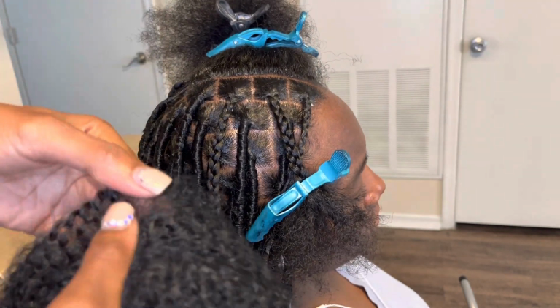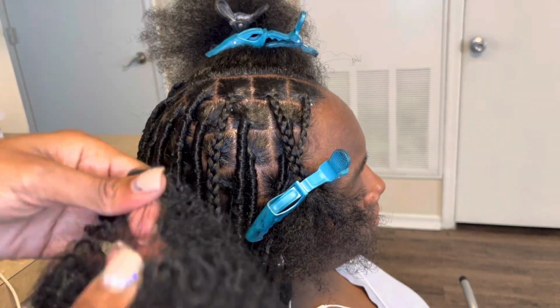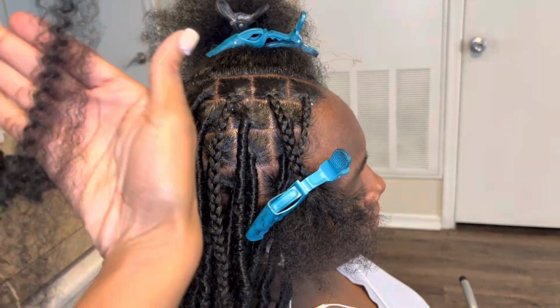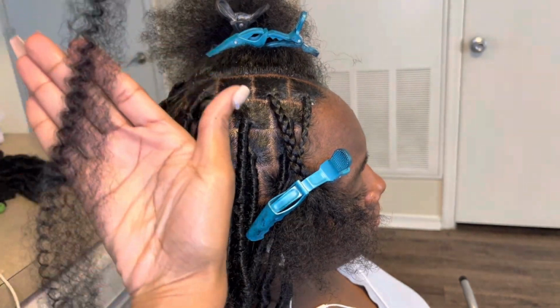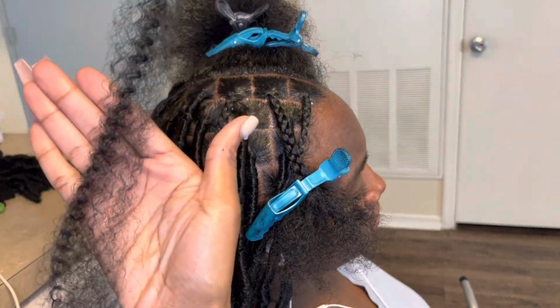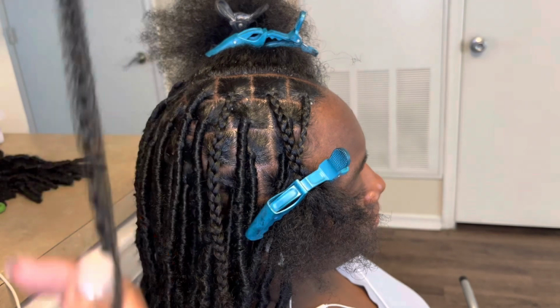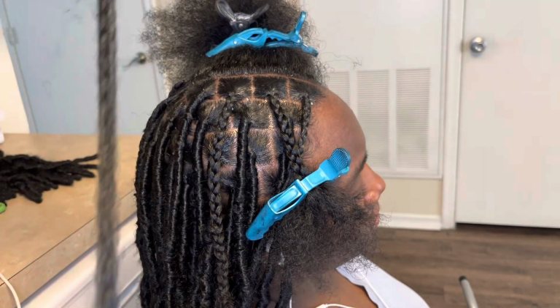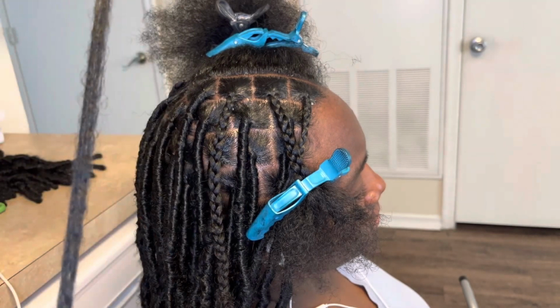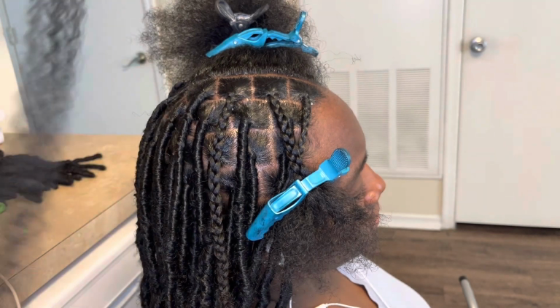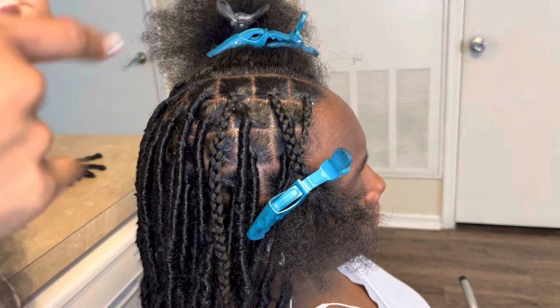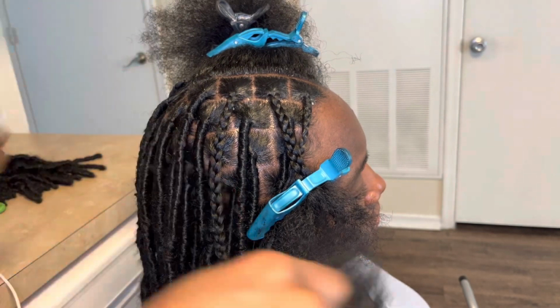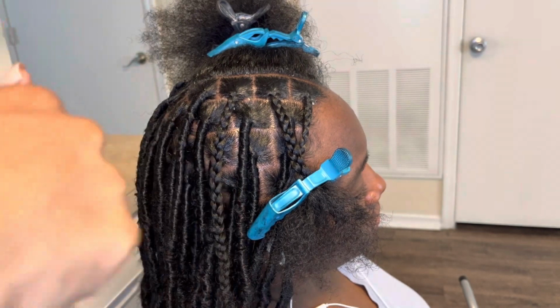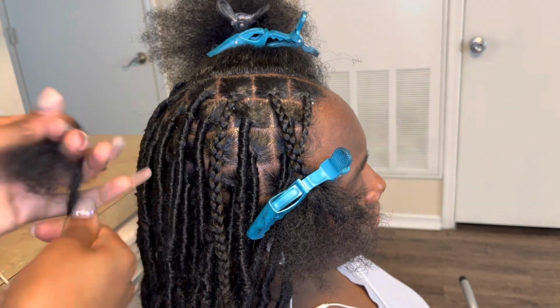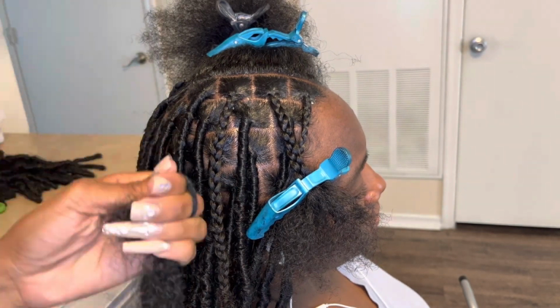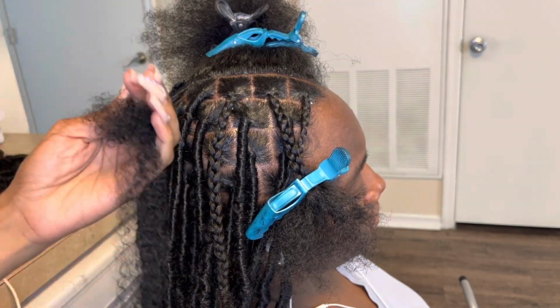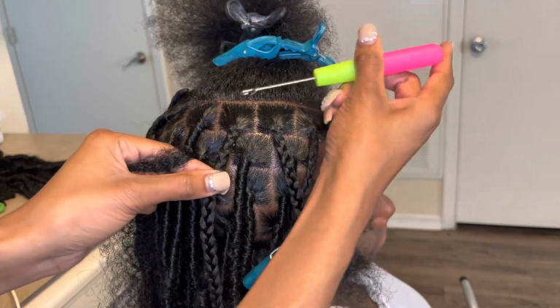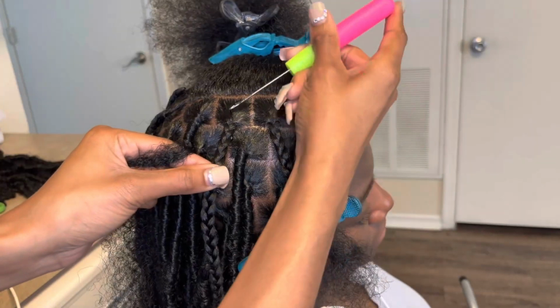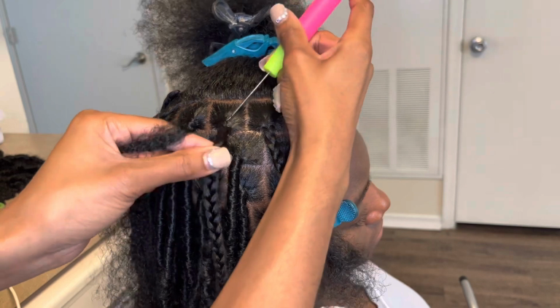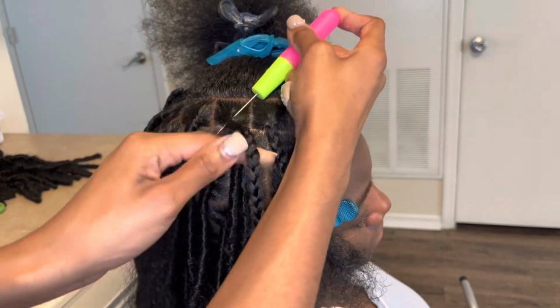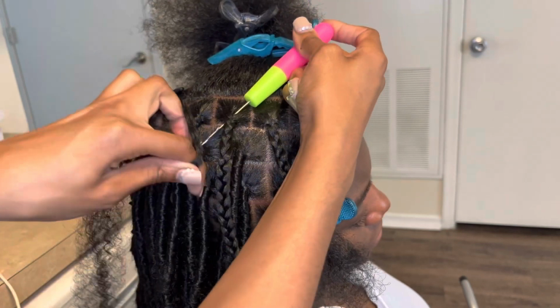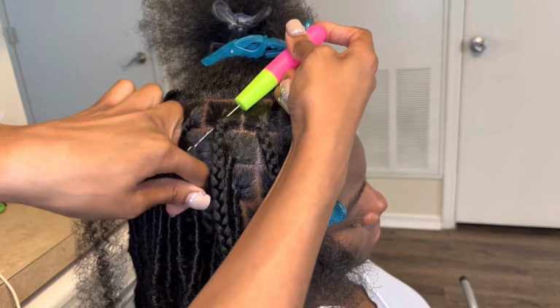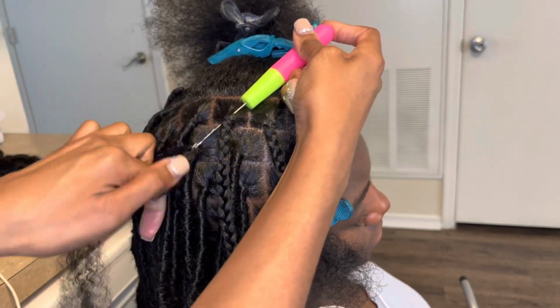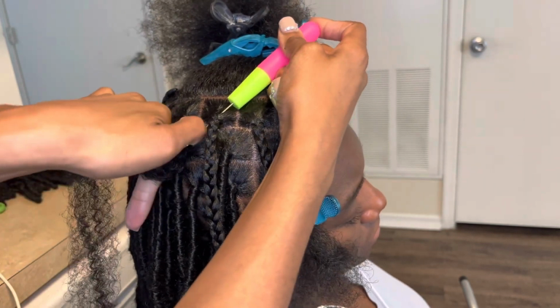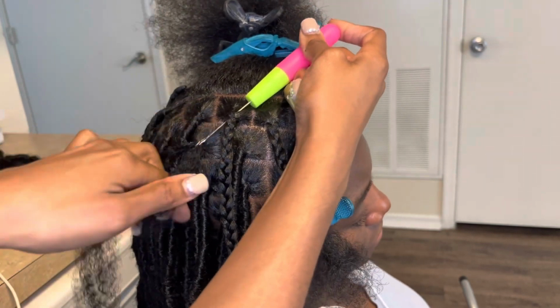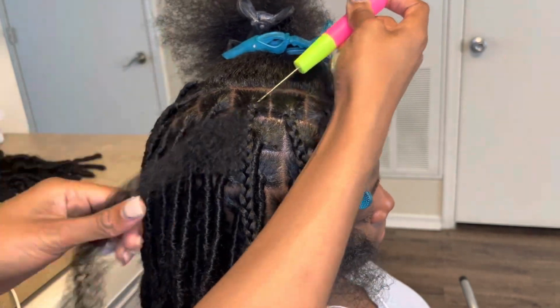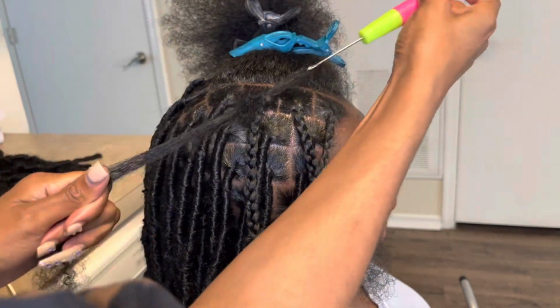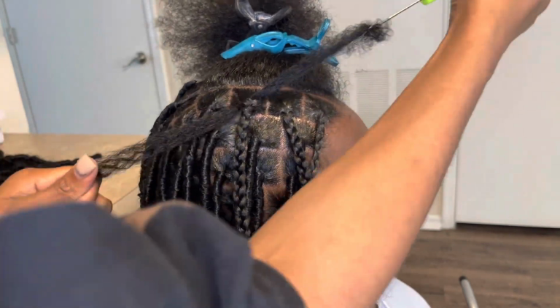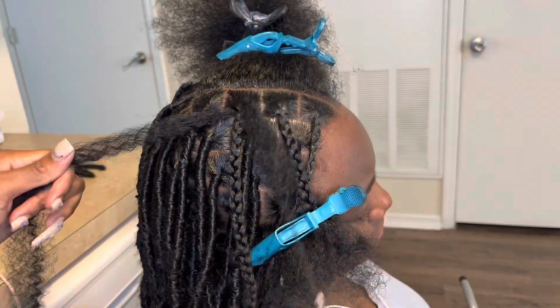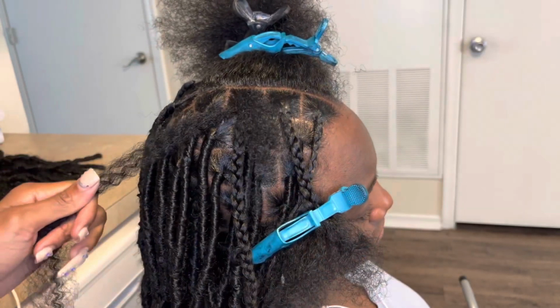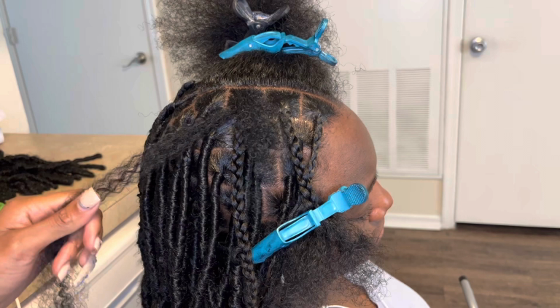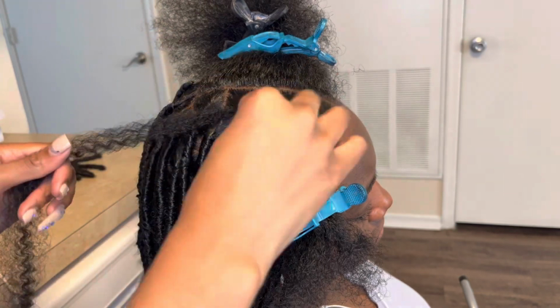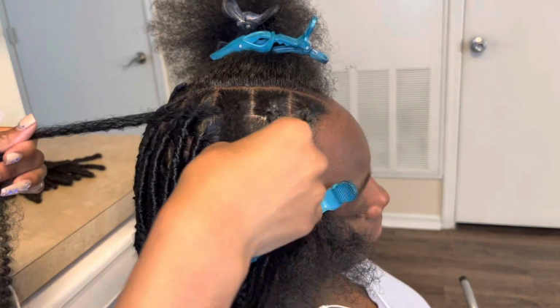I'm going to show y'all the type of hair I use at the end of the video, but as you can see it's a little curly piece and it's a little afro fluff. I like to make sure that each piece has a little curly piece, so when you pull the hair through you want to make sure to hold the shorter piece.